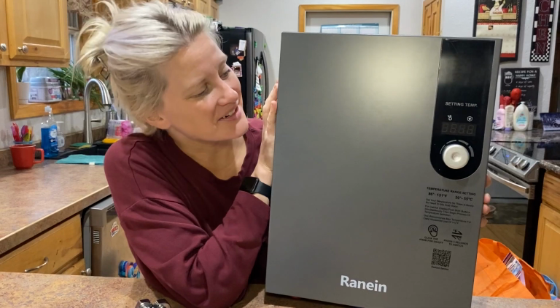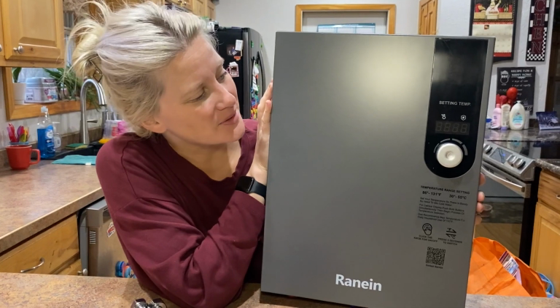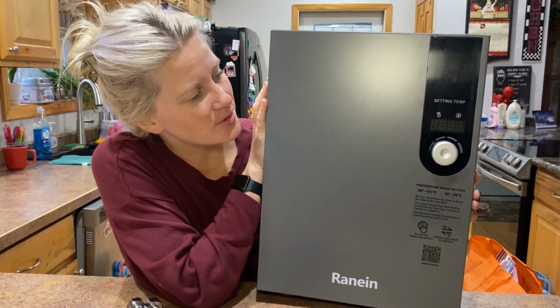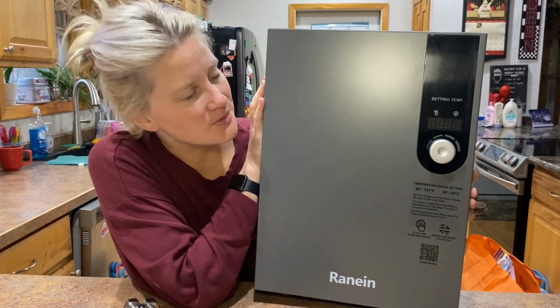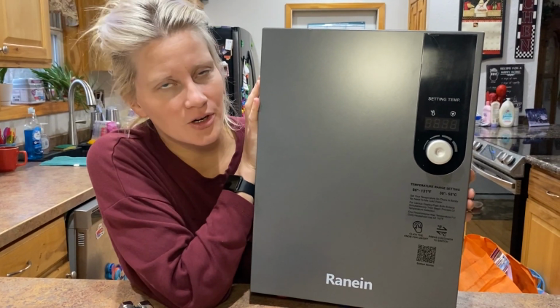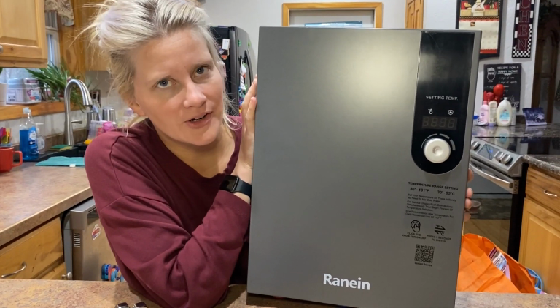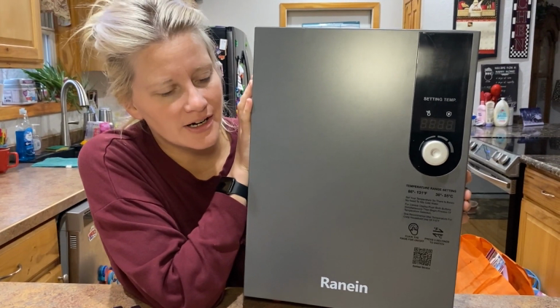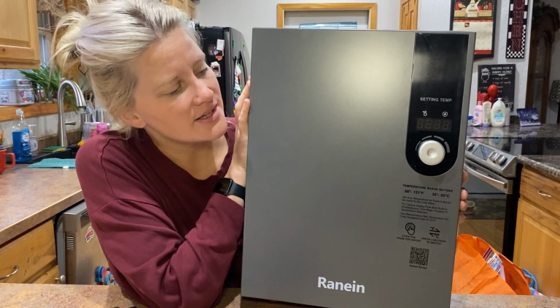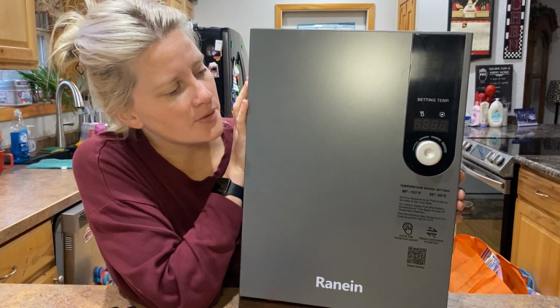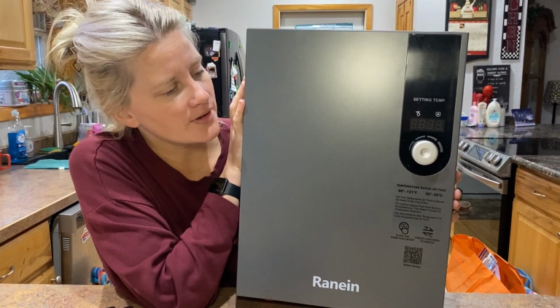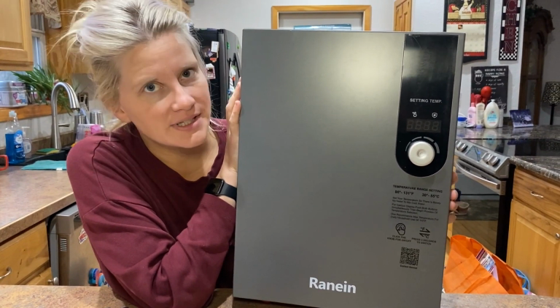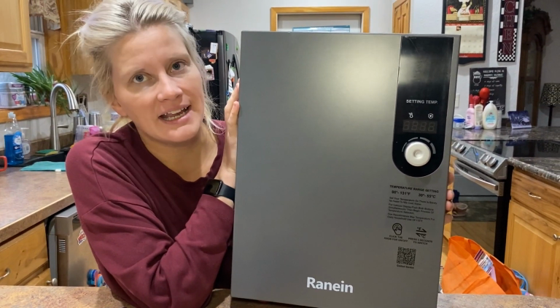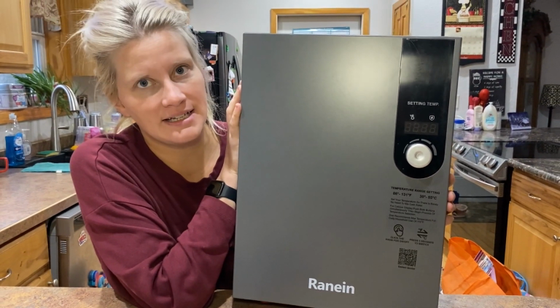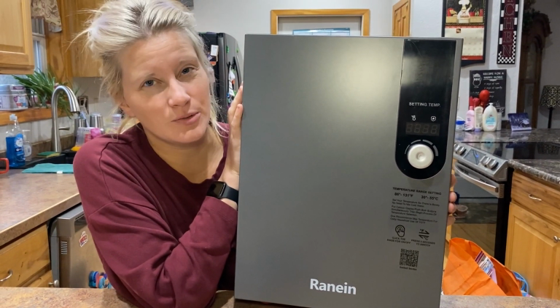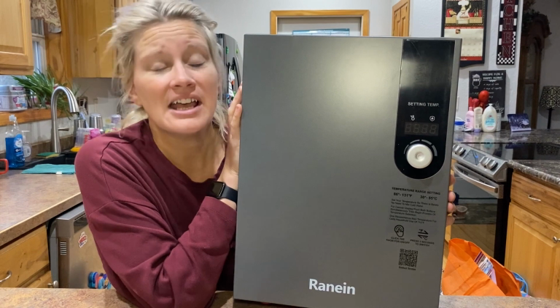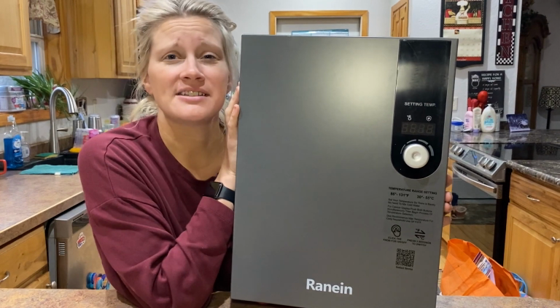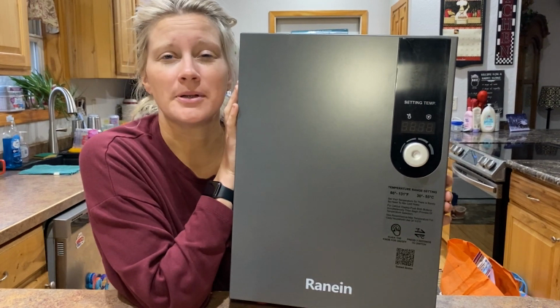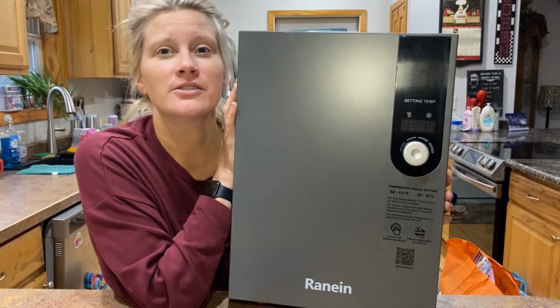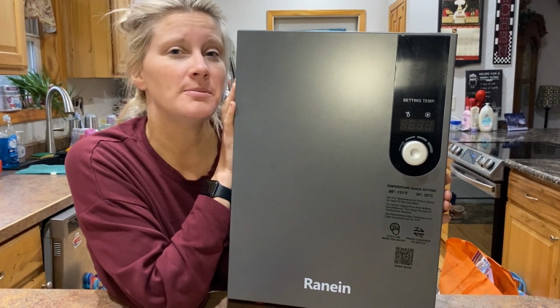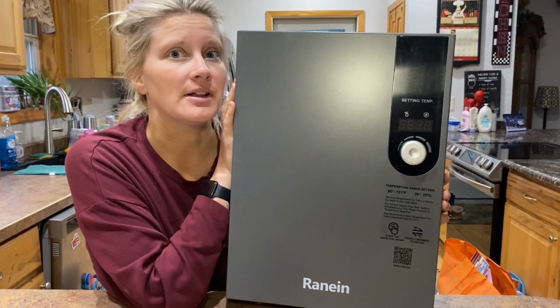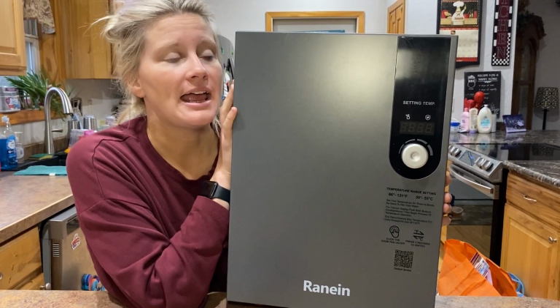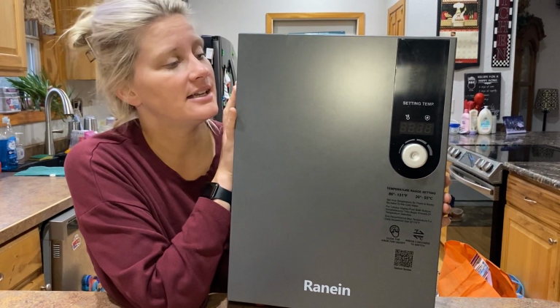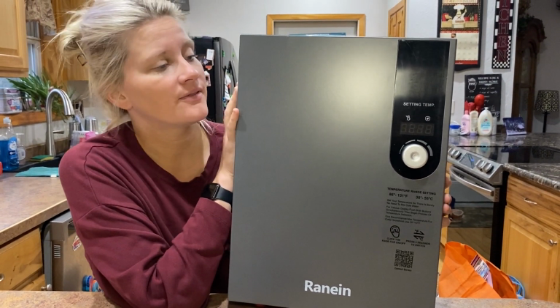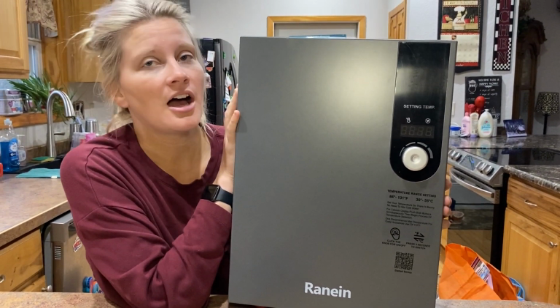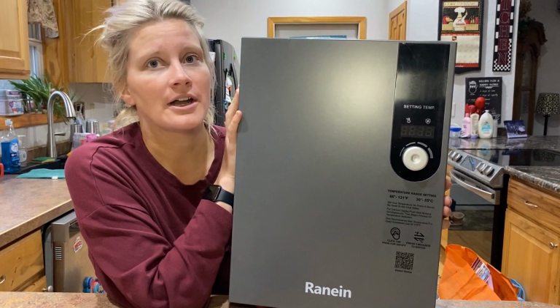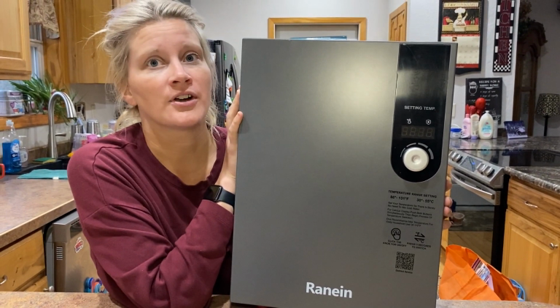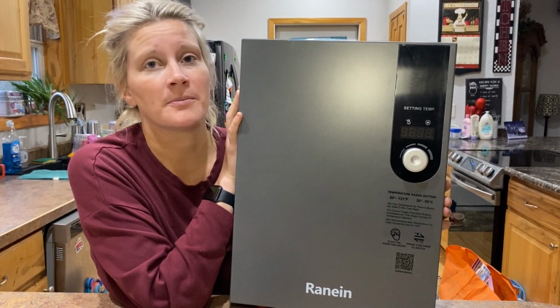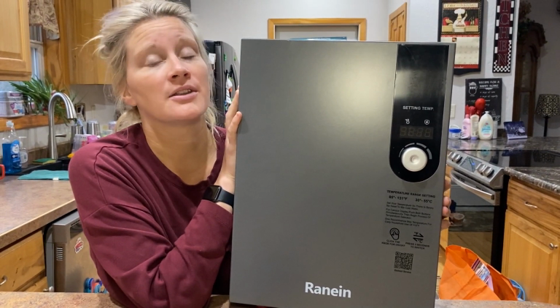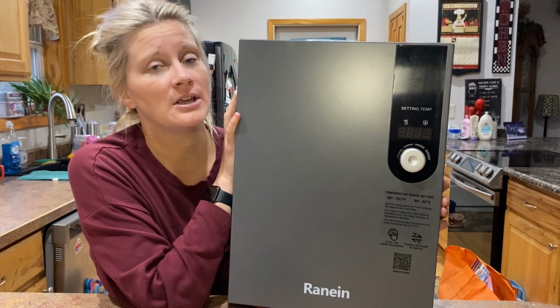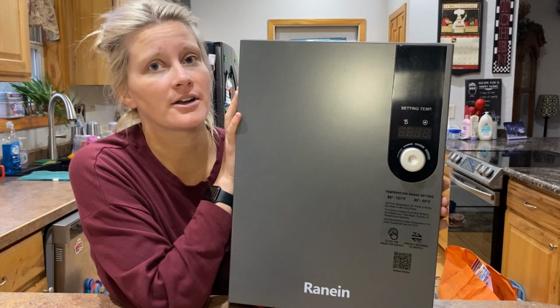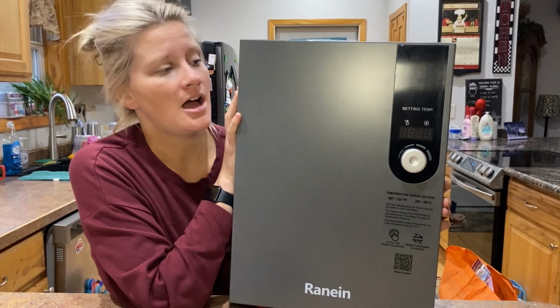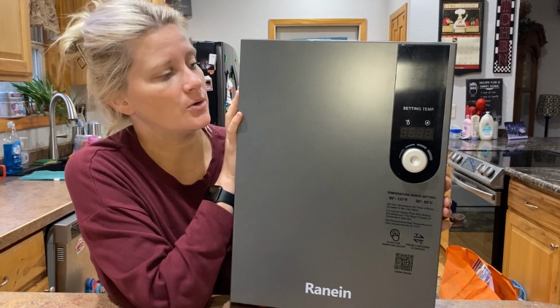Hi there, super excited about my new electric water heater. This is 240 volts and 18 kilowatts, so that's suitable for two to three people and can provide hot water to three water outlets.